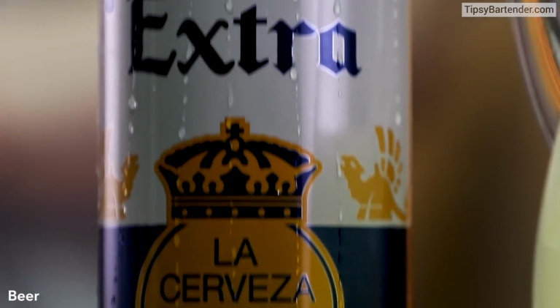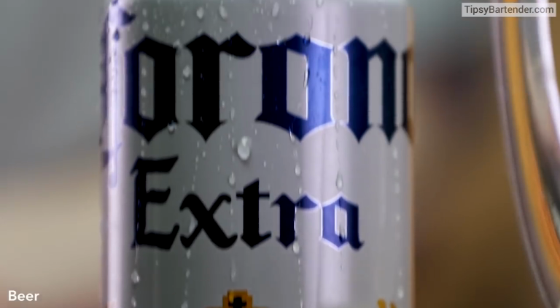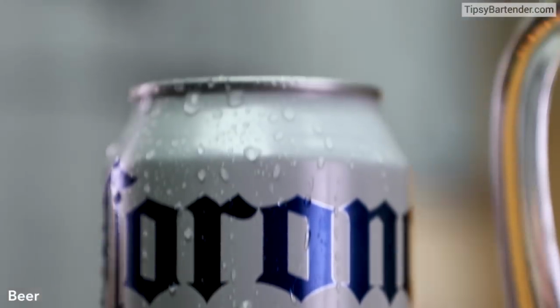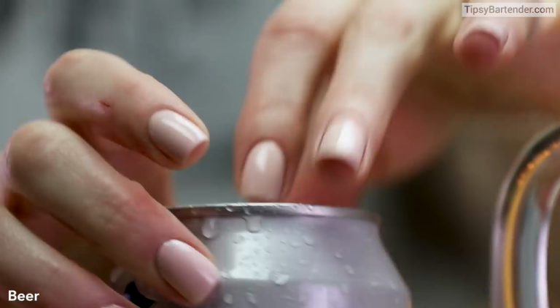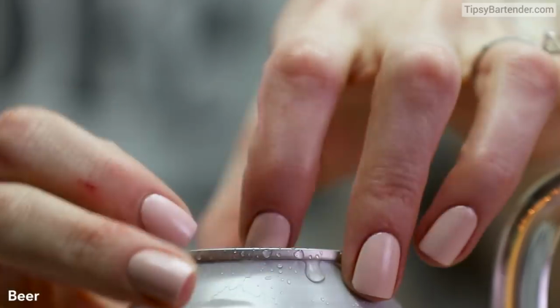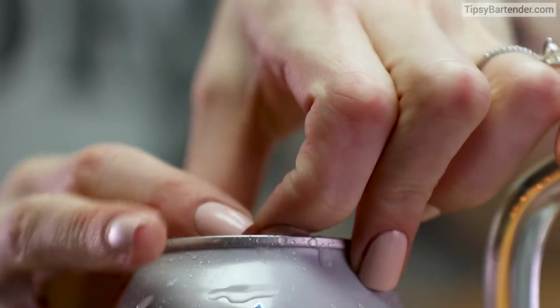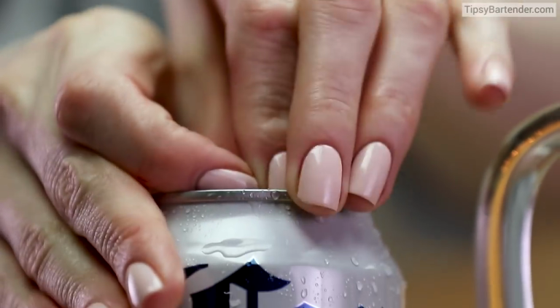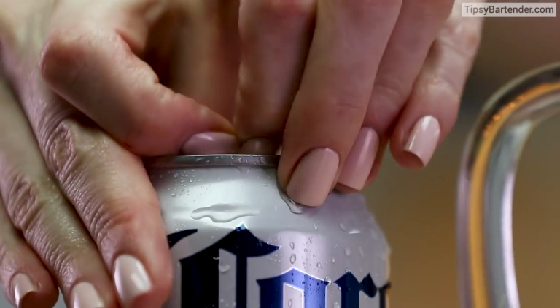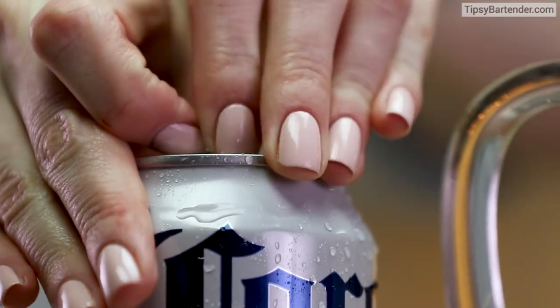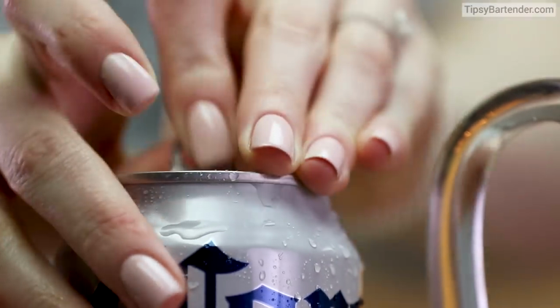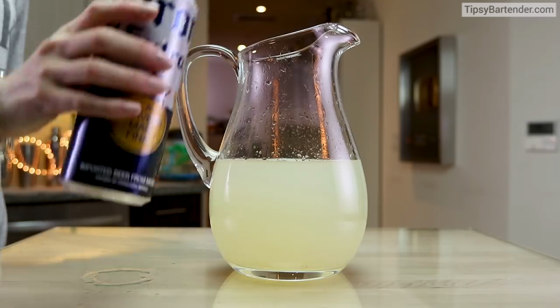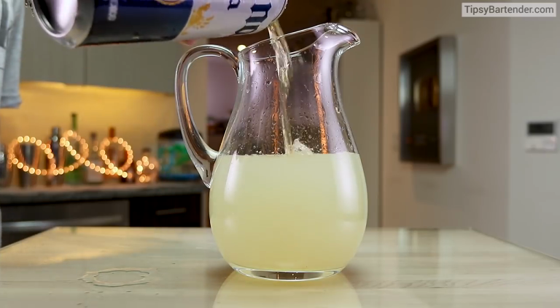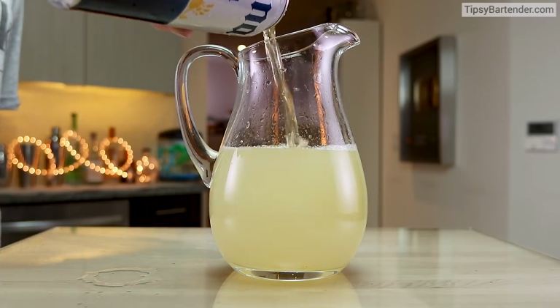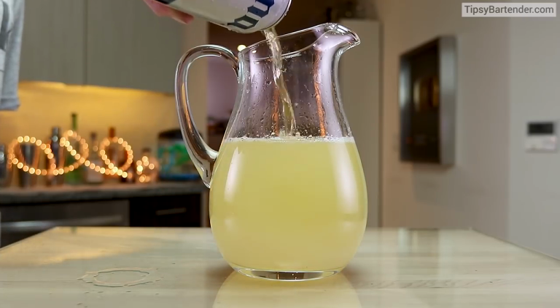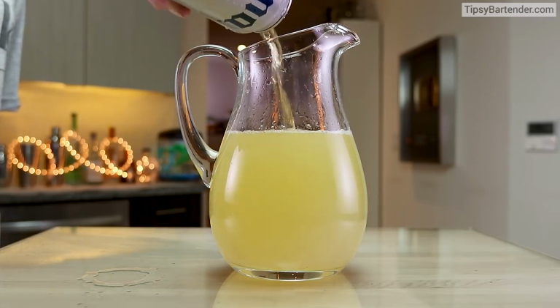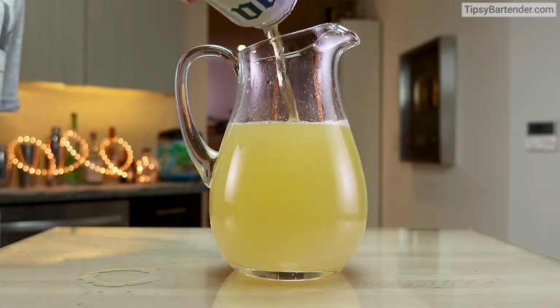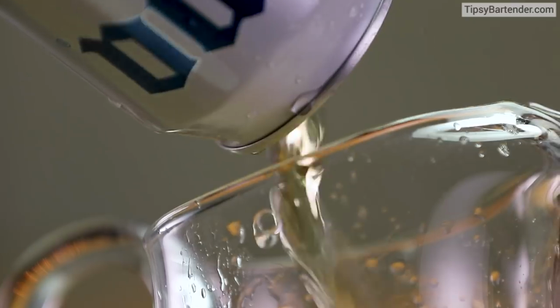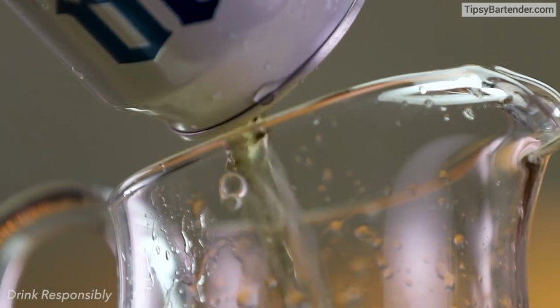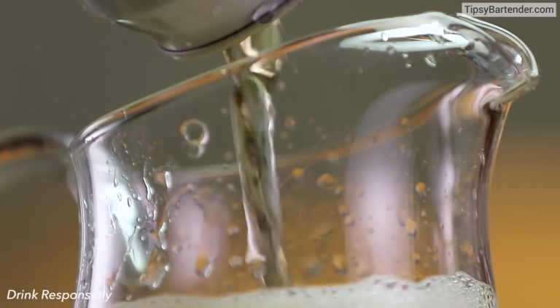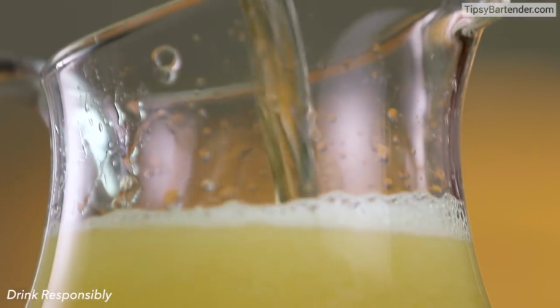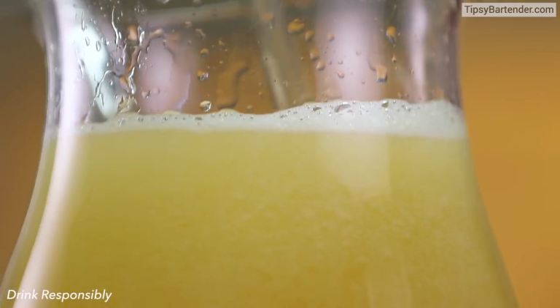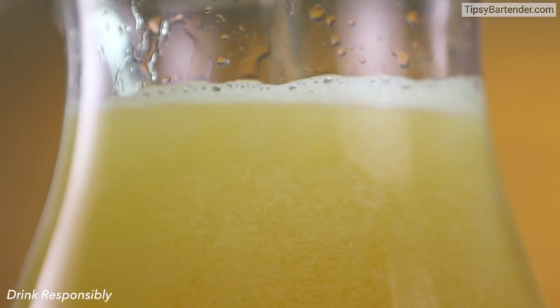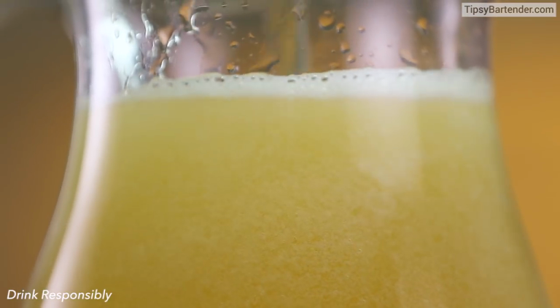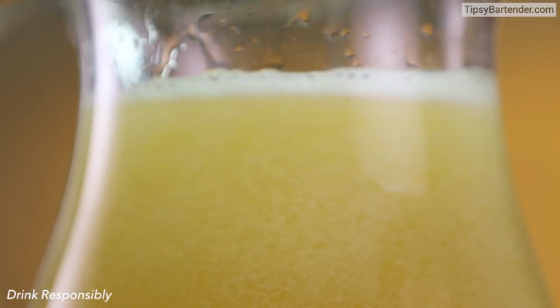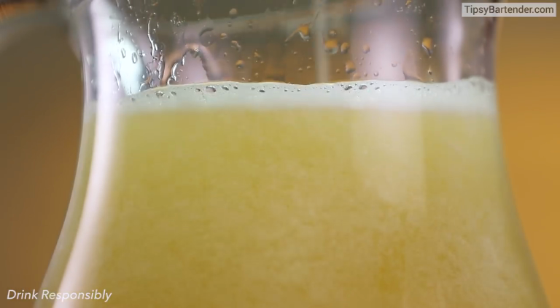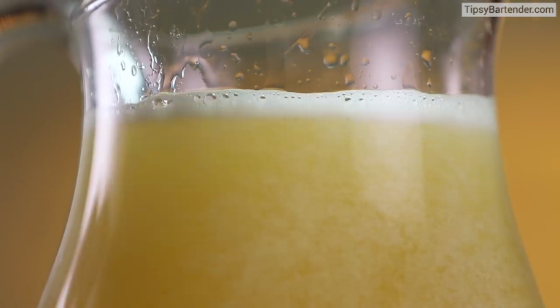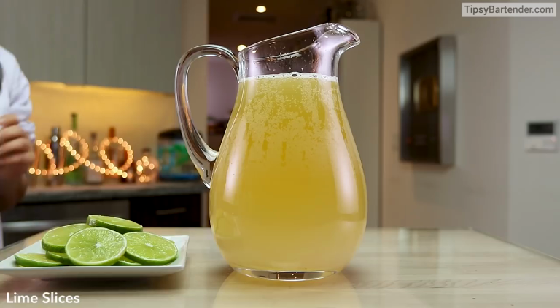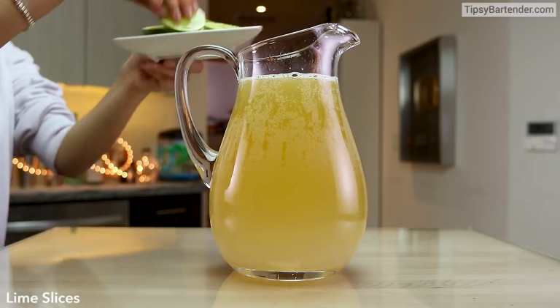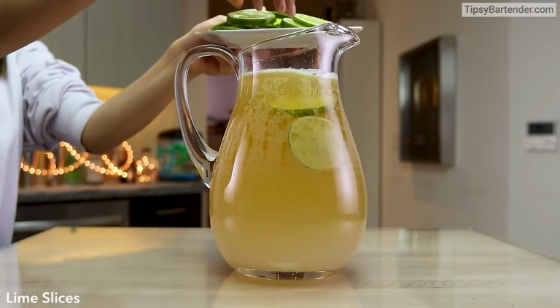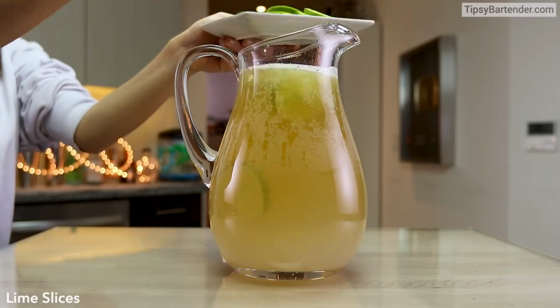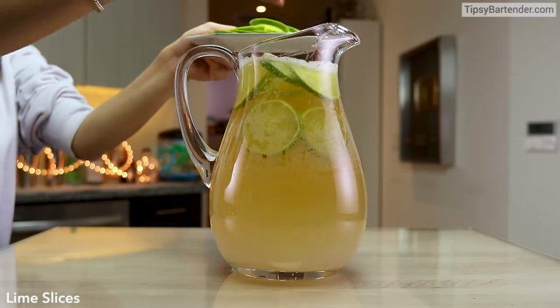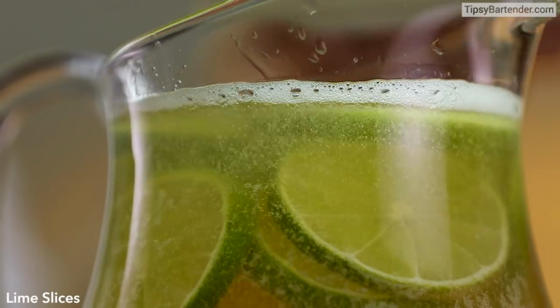And then we come behind with some beer. We're using Corona, but you don't necessarily need to use Corona for this. Any lager will do. So we pour that in there. Get some lime slices in.